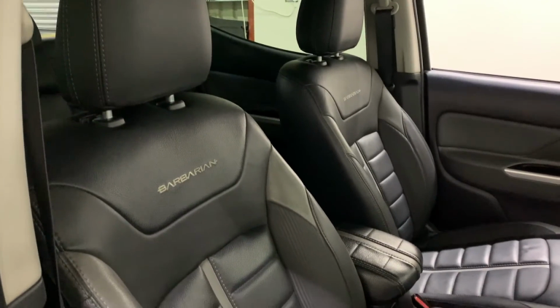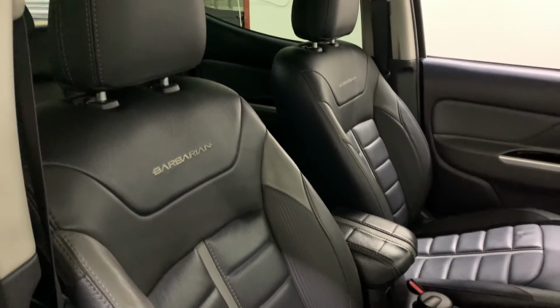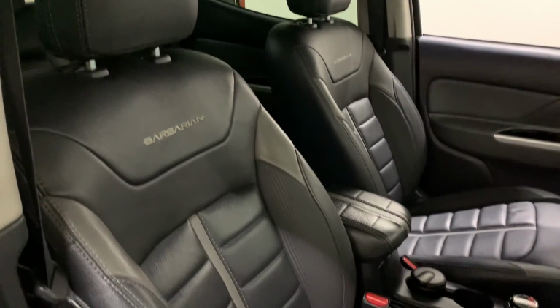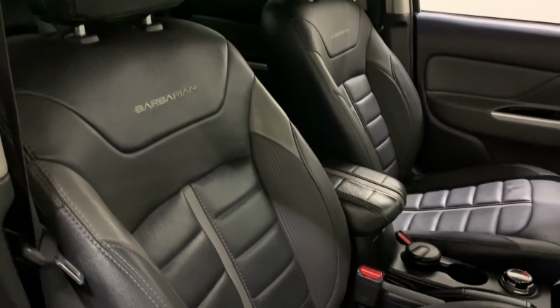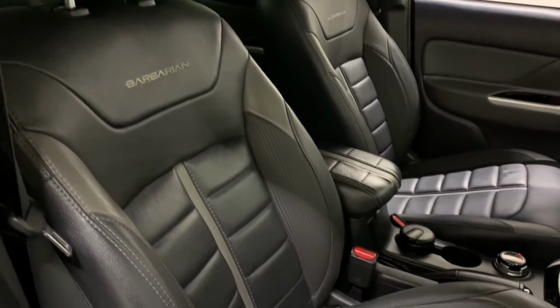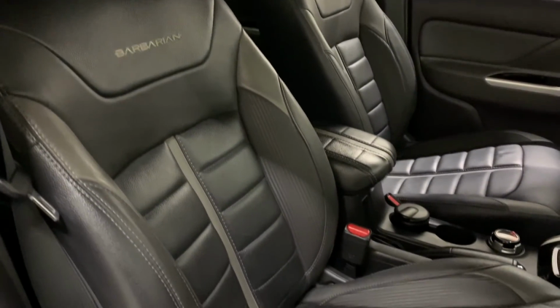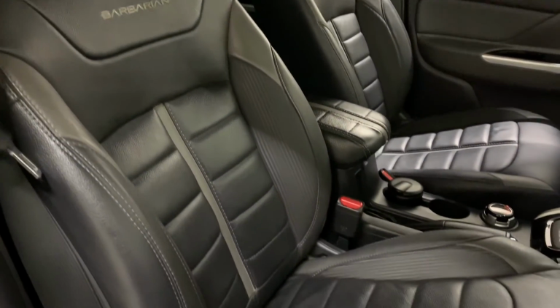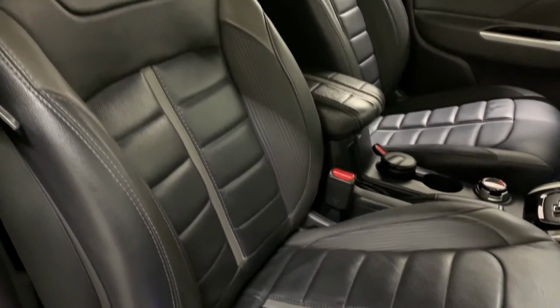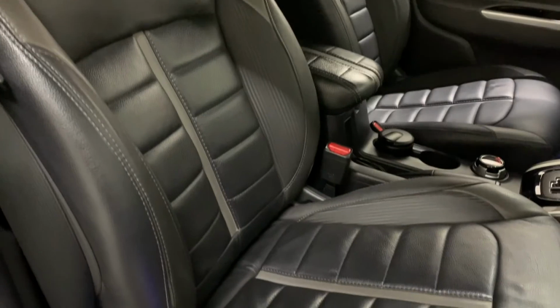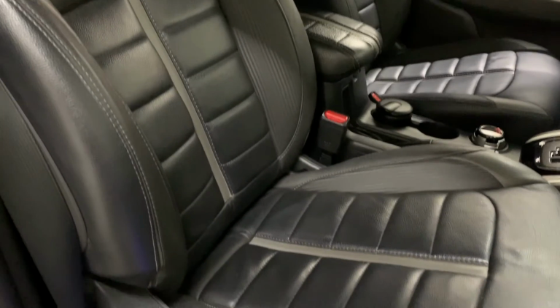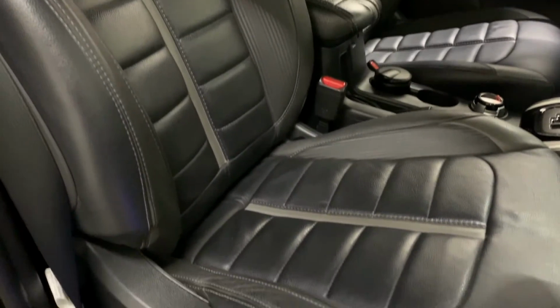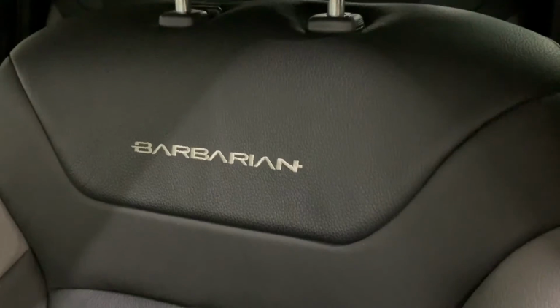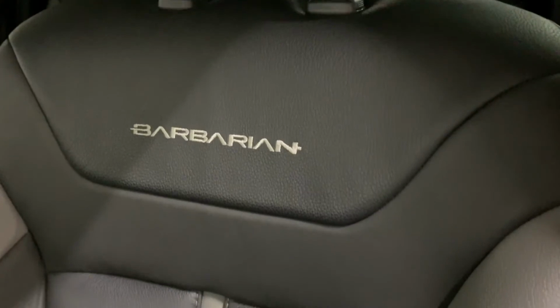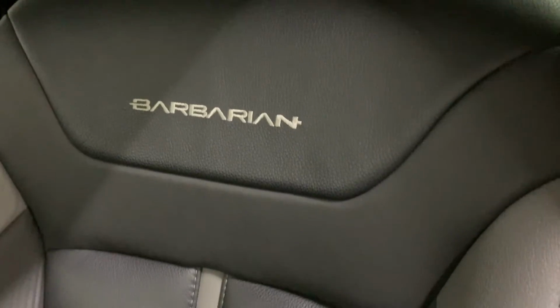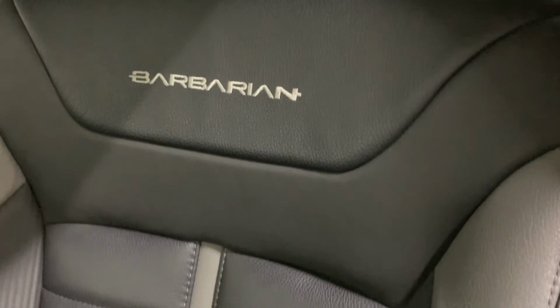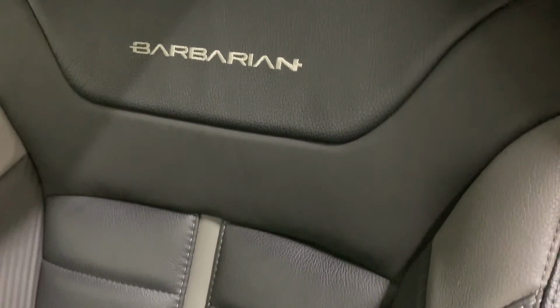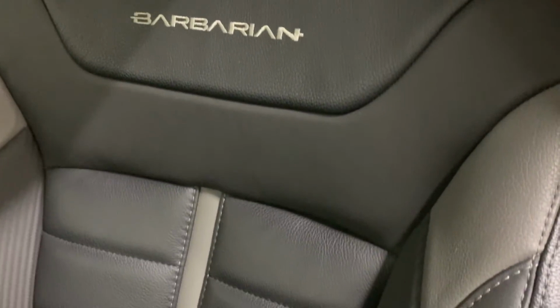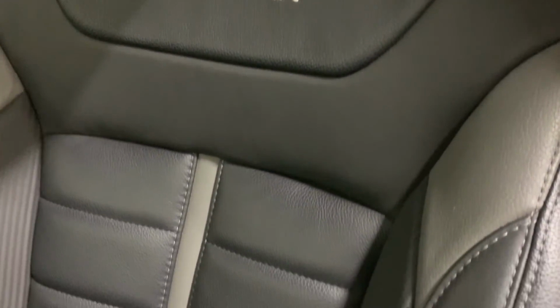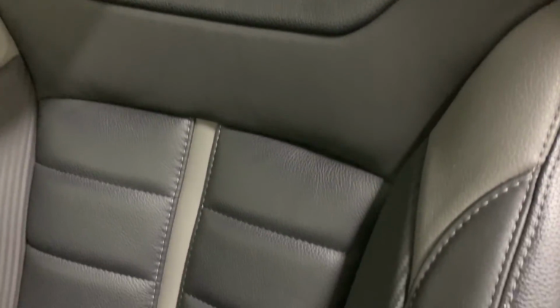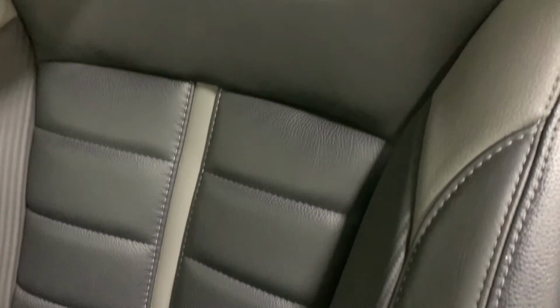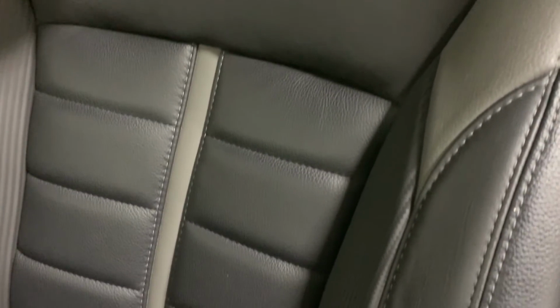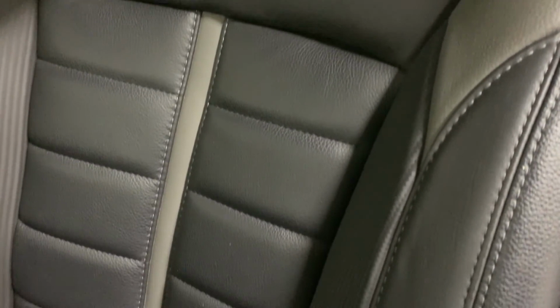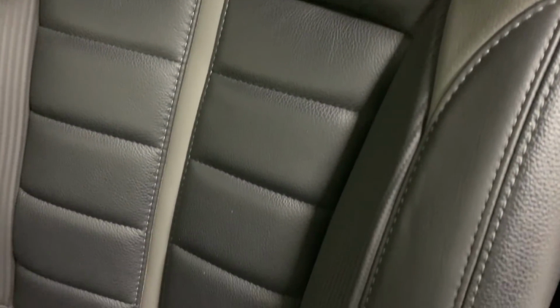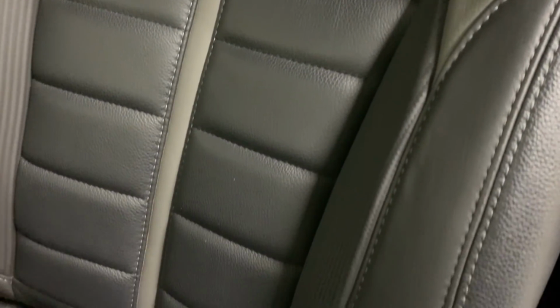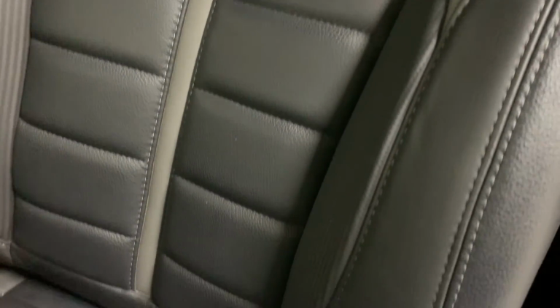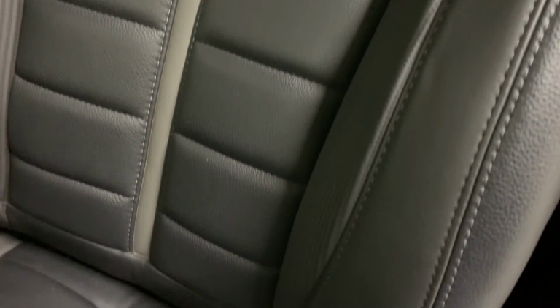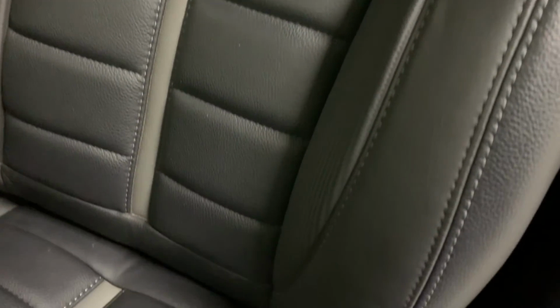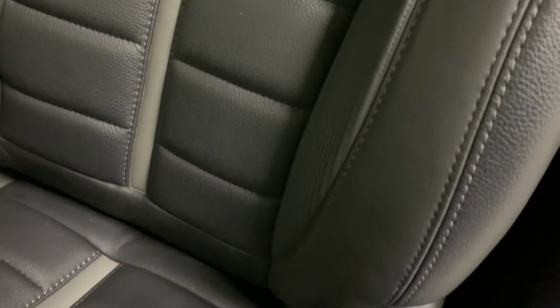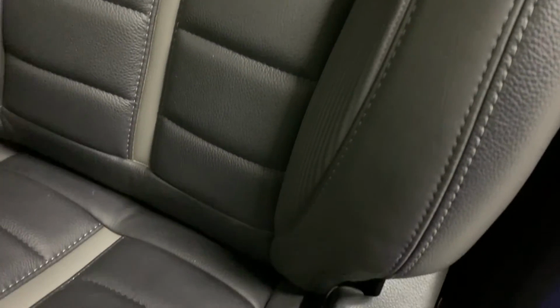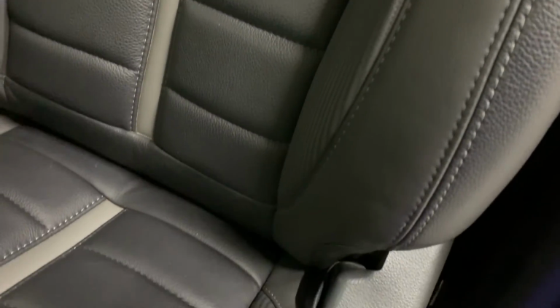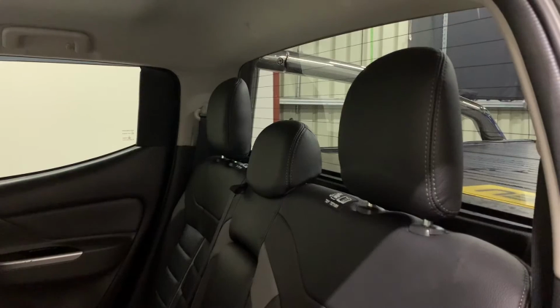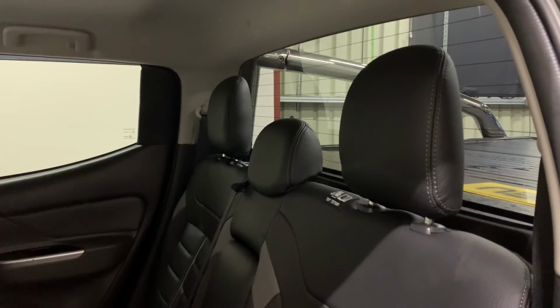Both the driver and passenger seats are finished in this bespoke Barbarian leather with its ribbed effect trim and white stitching. The seats are very comfortable, with great adjustment, and the driver's seat is electrically adjustable.